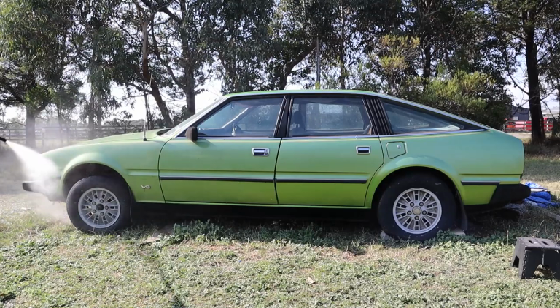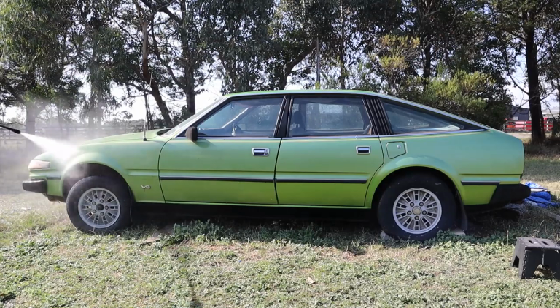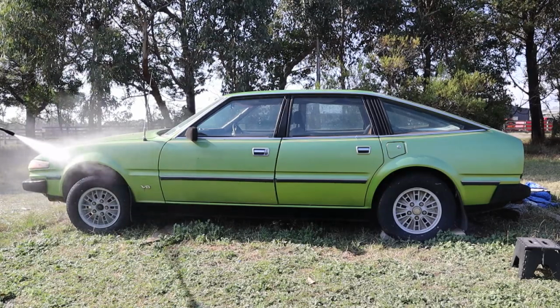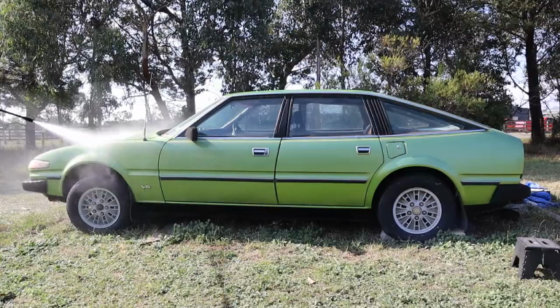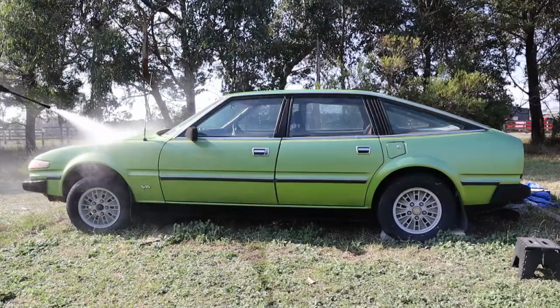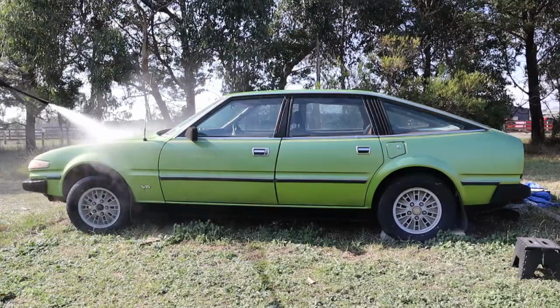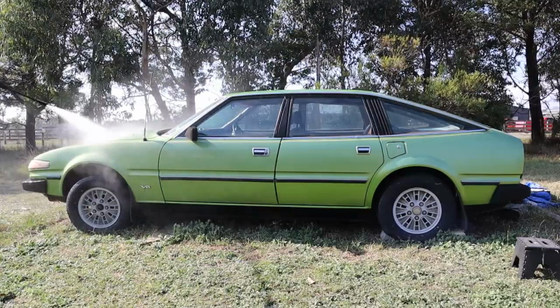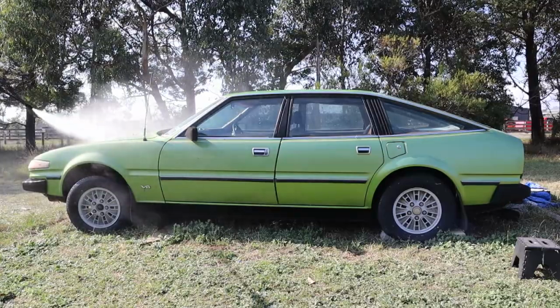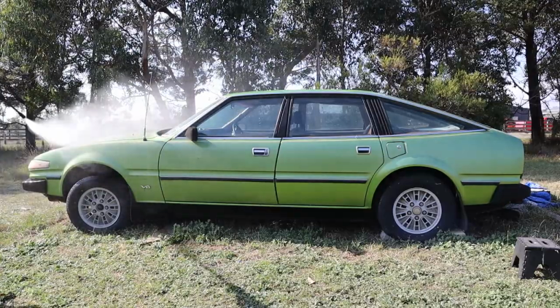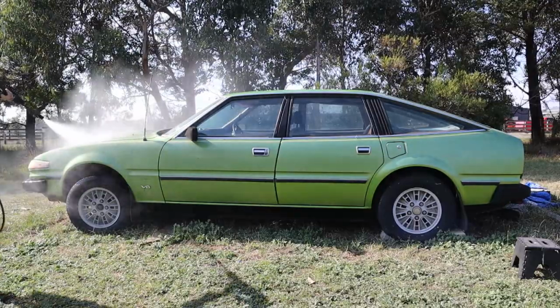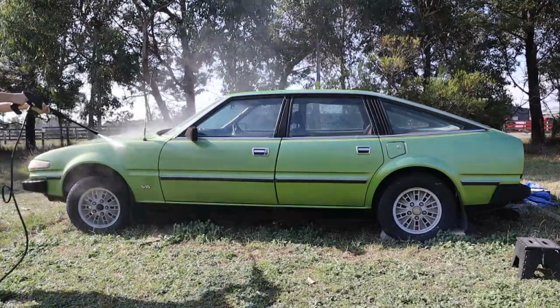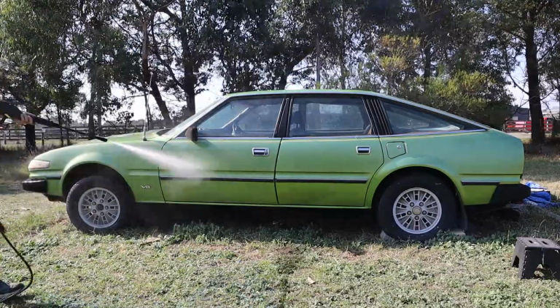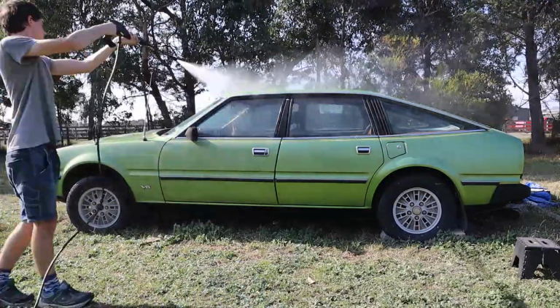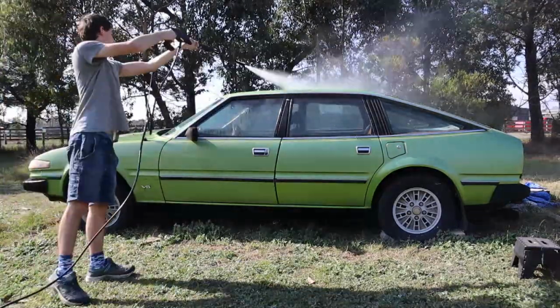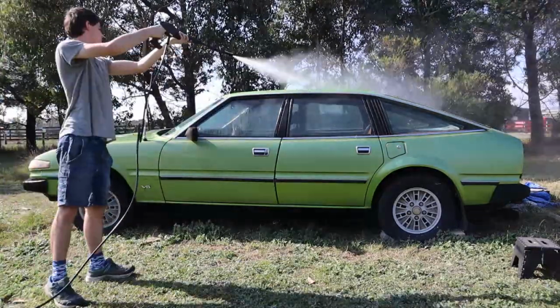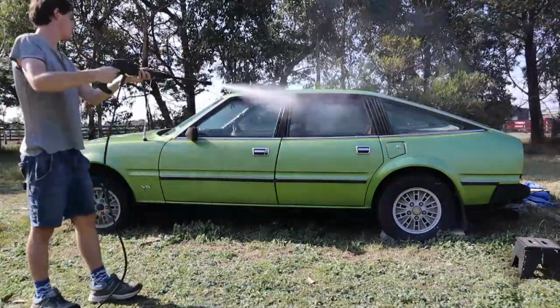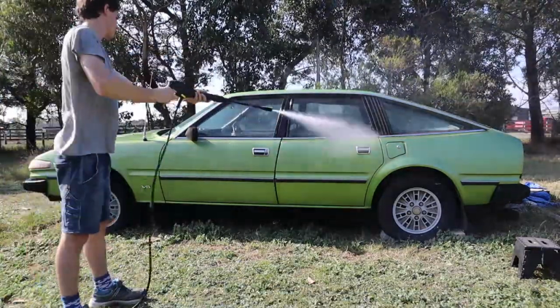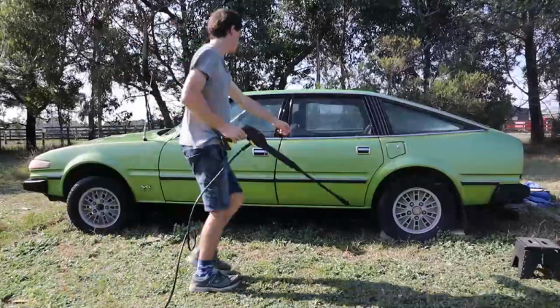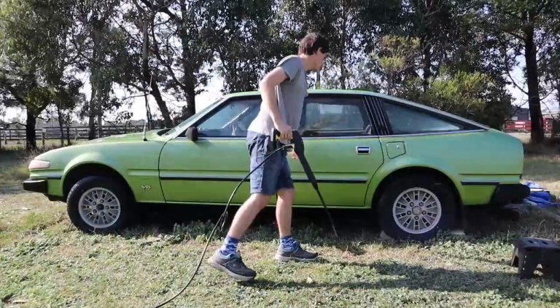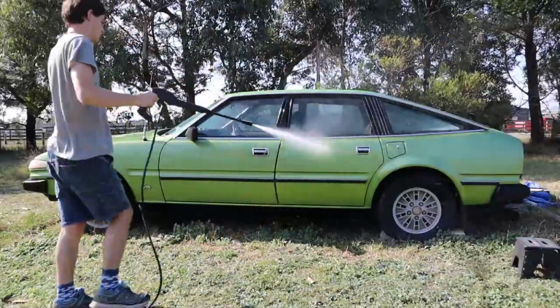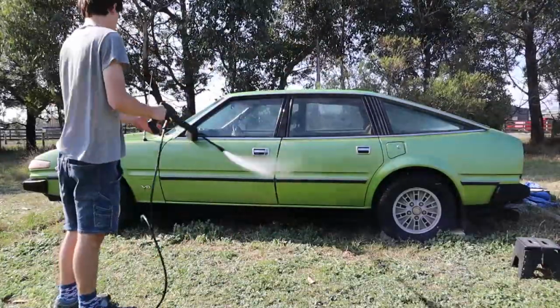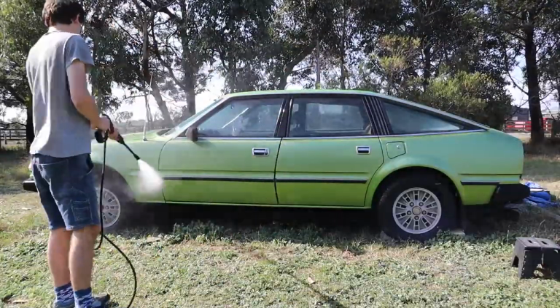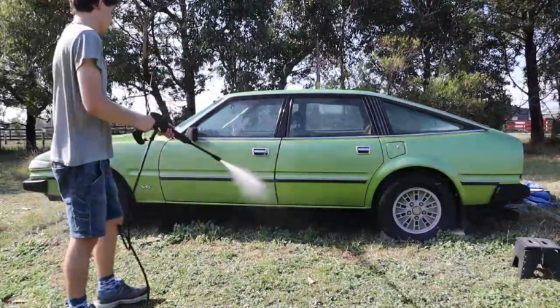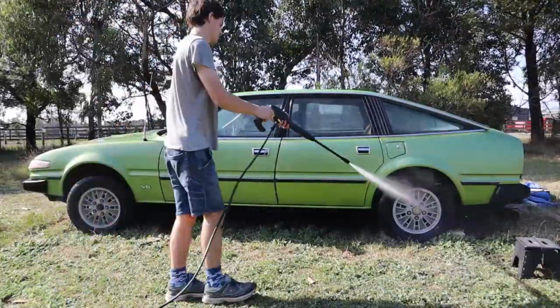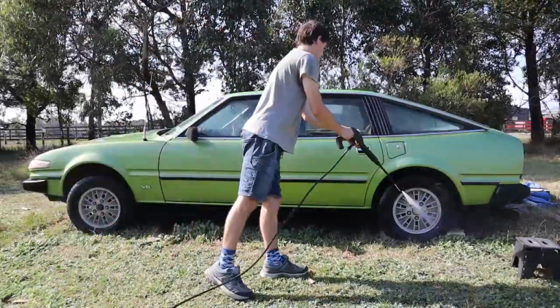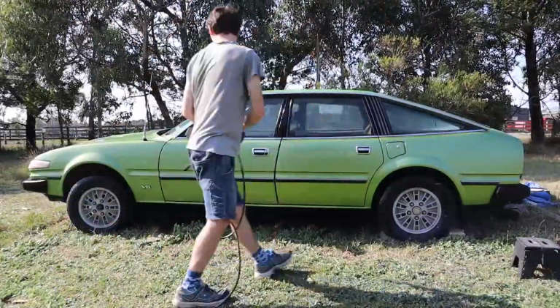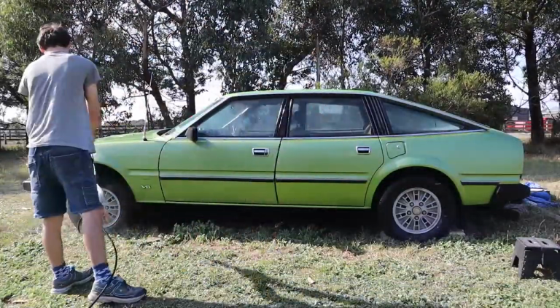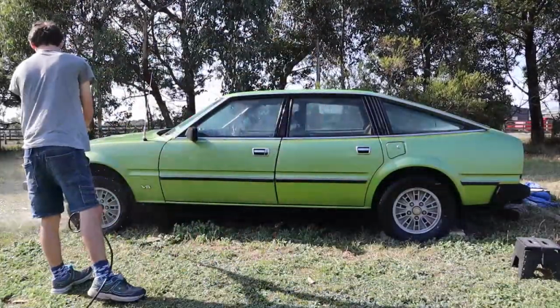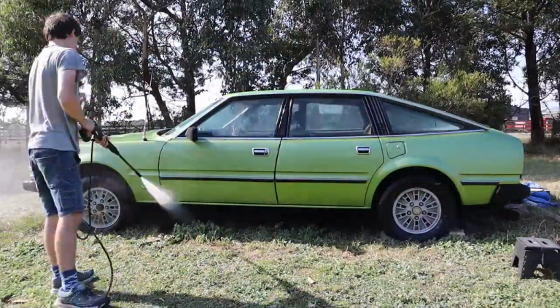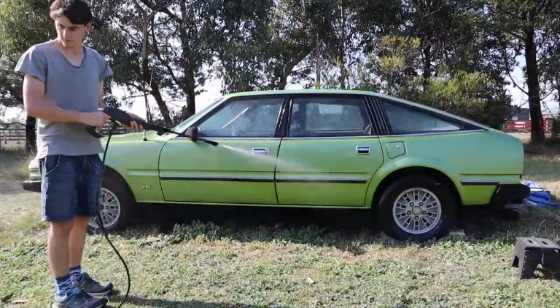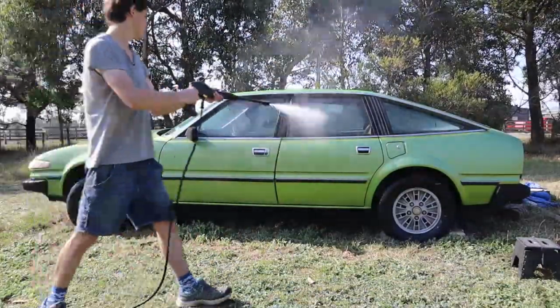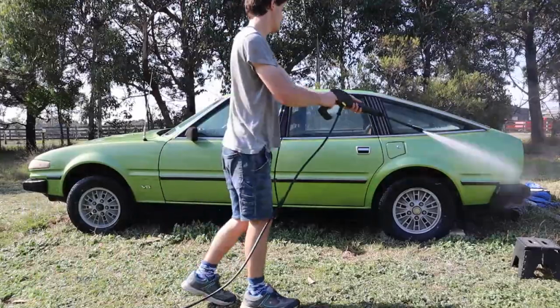With all the rust spots repaired it's time to make this car shine again, so I broke out the pressure washer and we're going to start off with a wash. I'm pretty sure this is the first proper wash this car's ever gotten since it was parked in my grandparents' shed all those years ago.